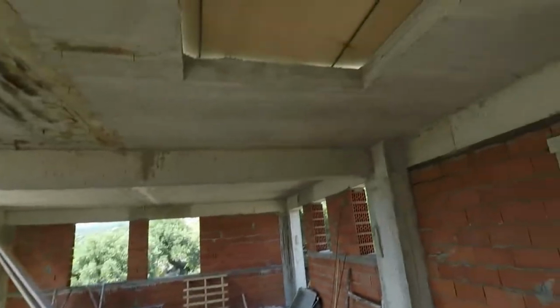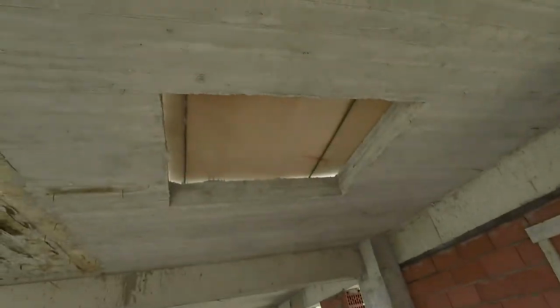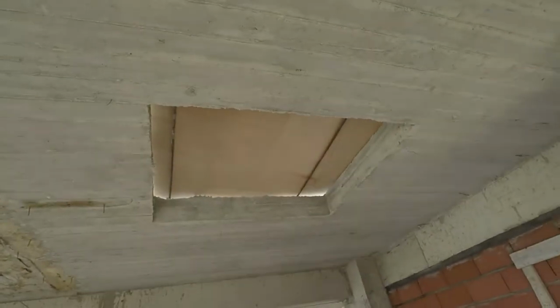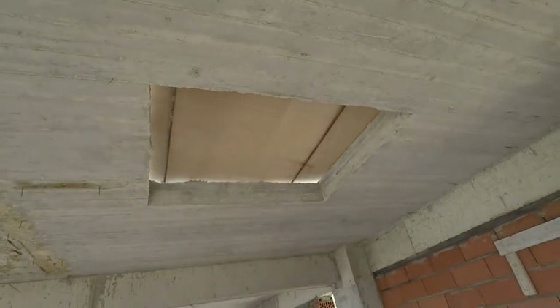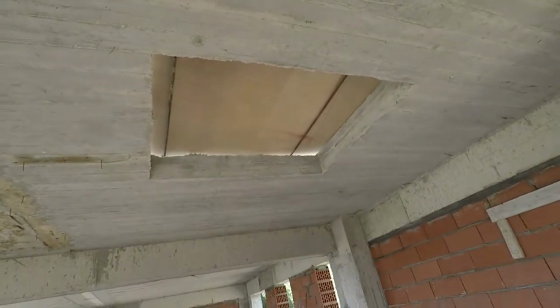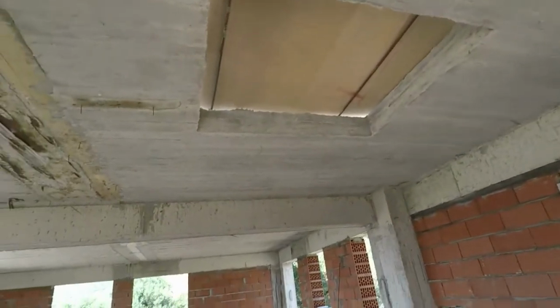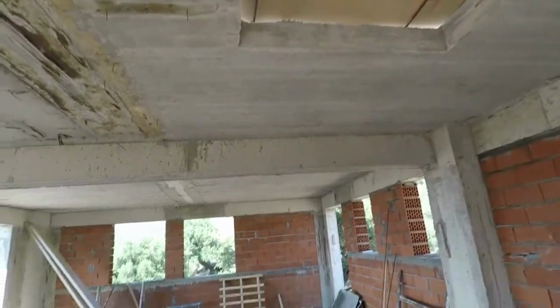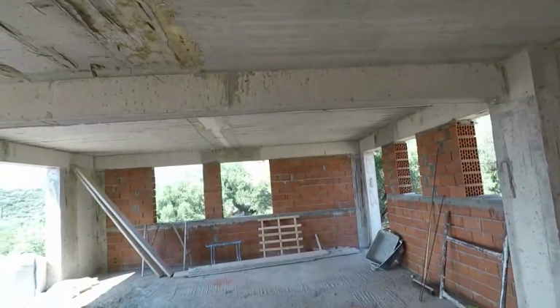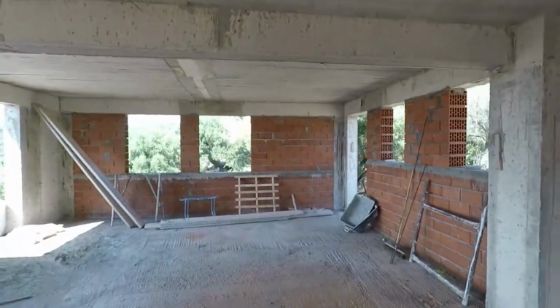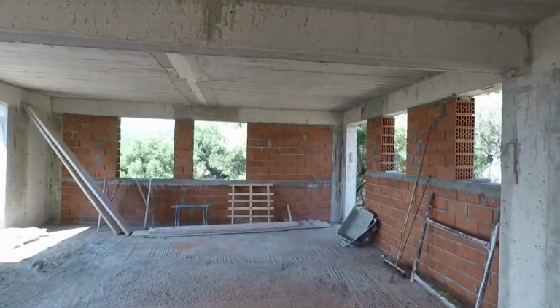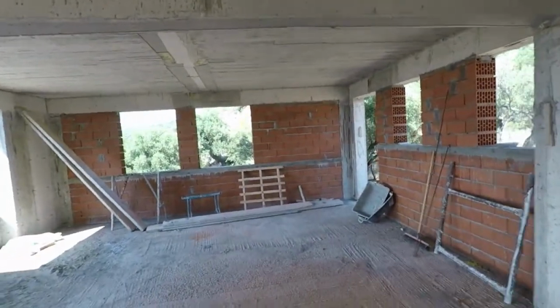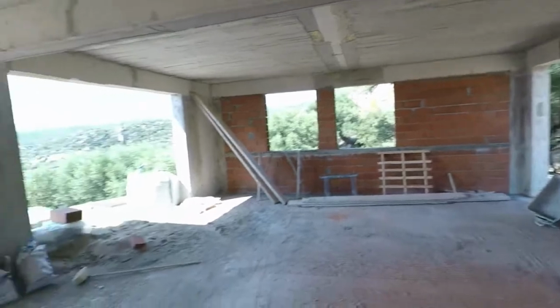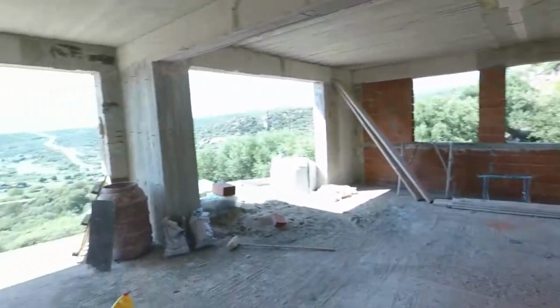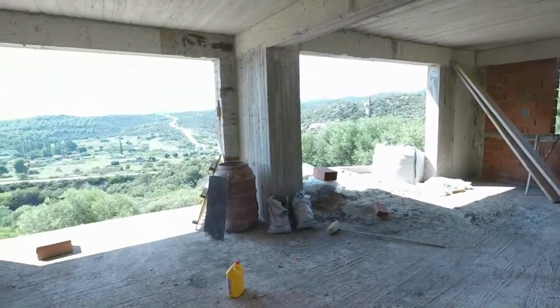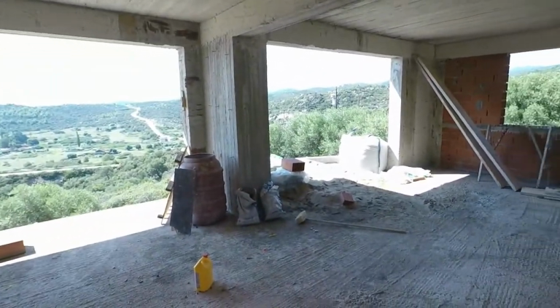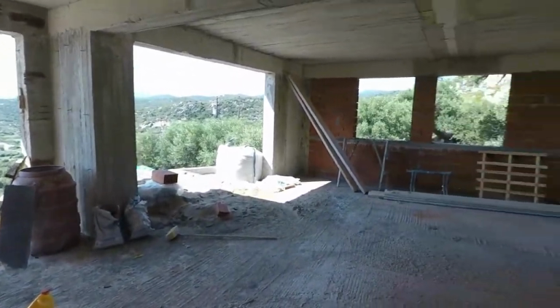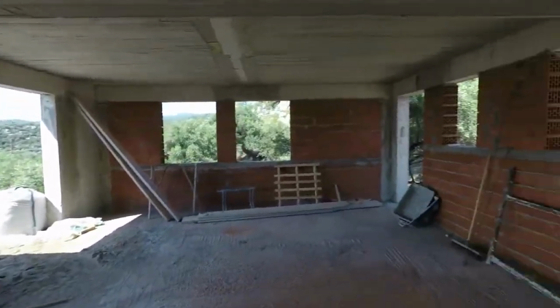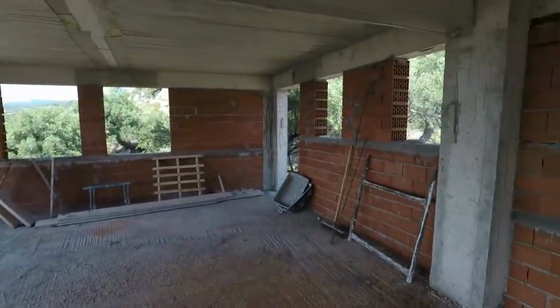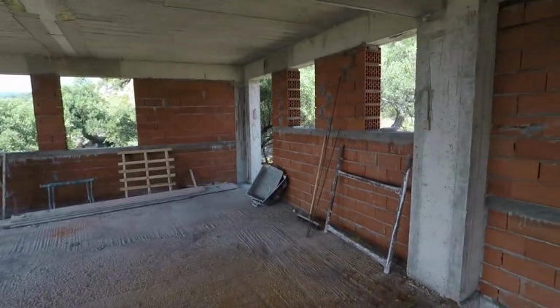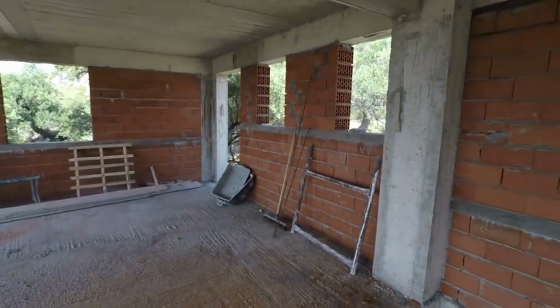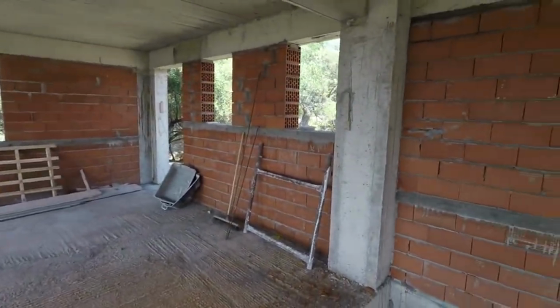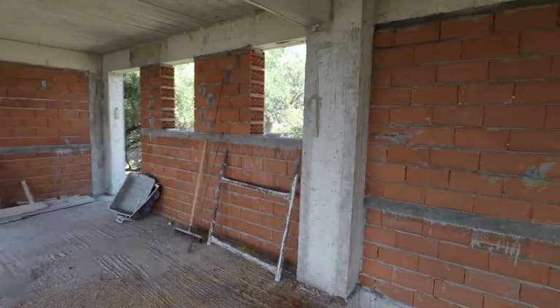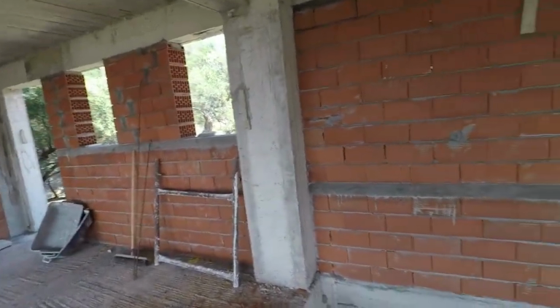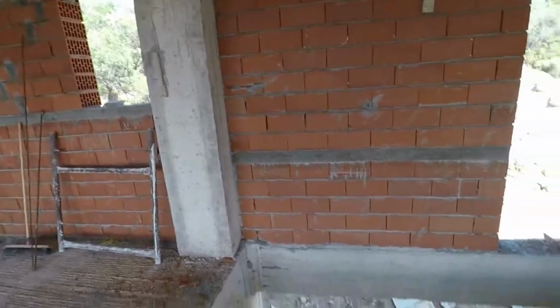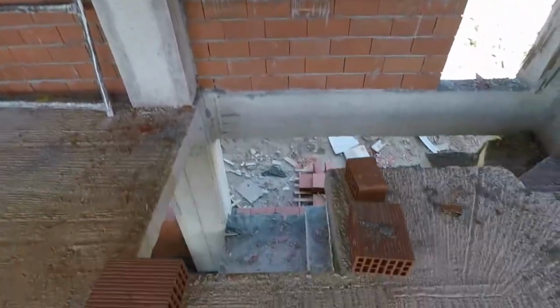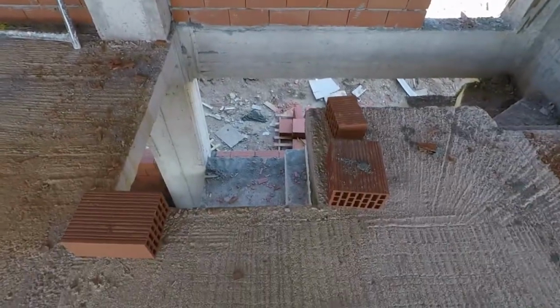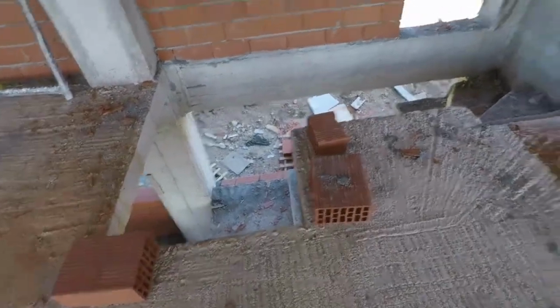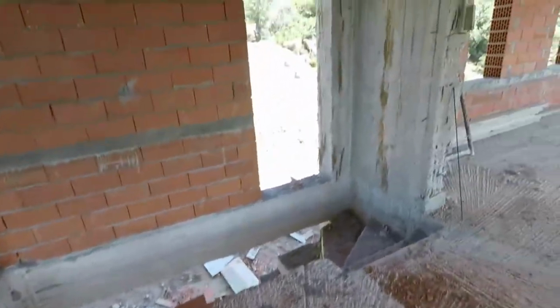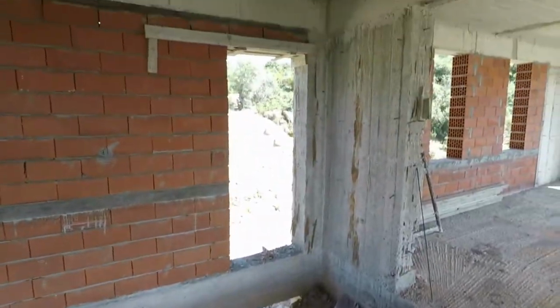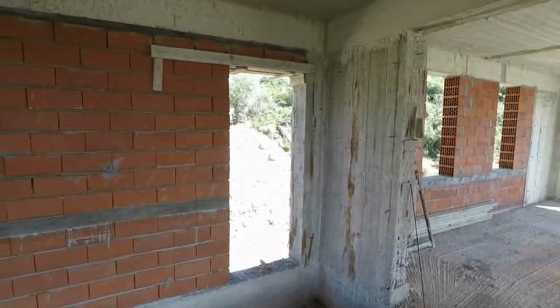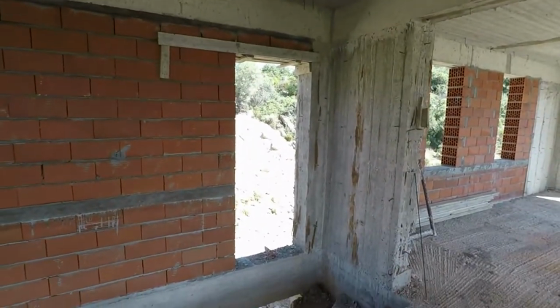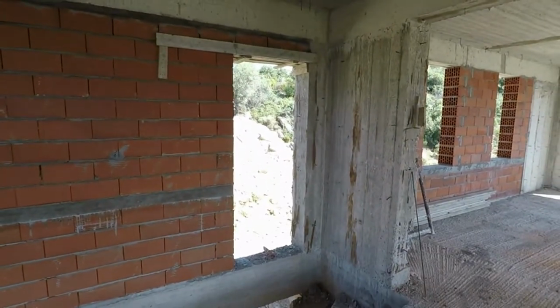Access to the attic. No roof yet — that comes later after the electricians and the plumbers do their thing. Setting the glass block.